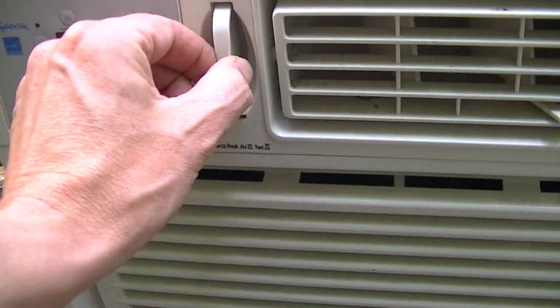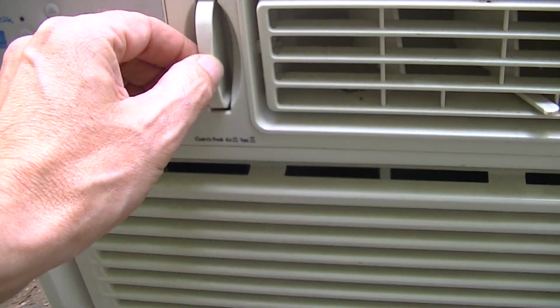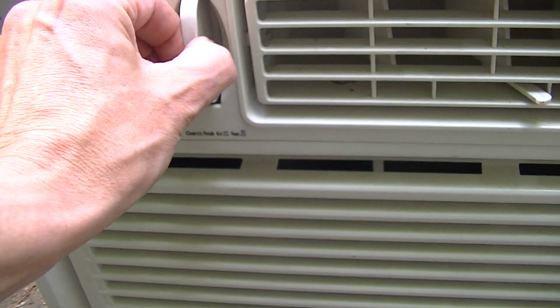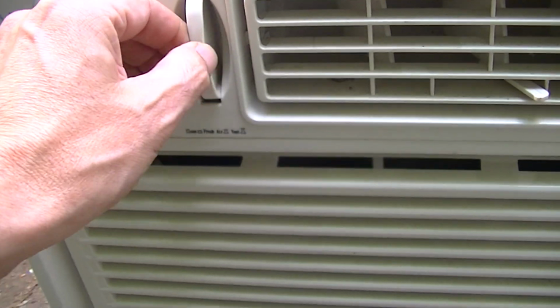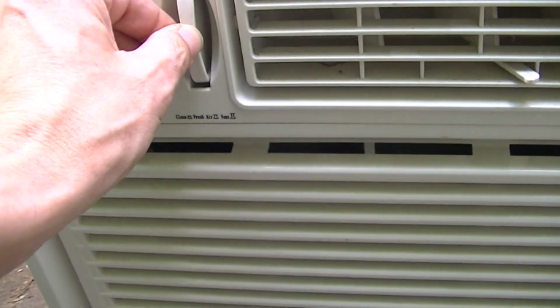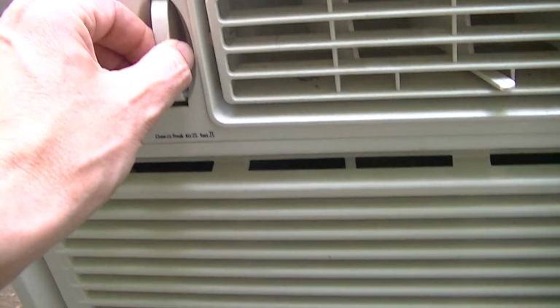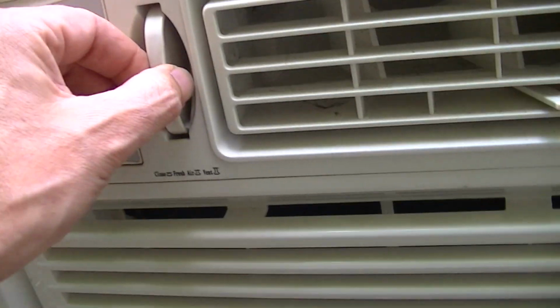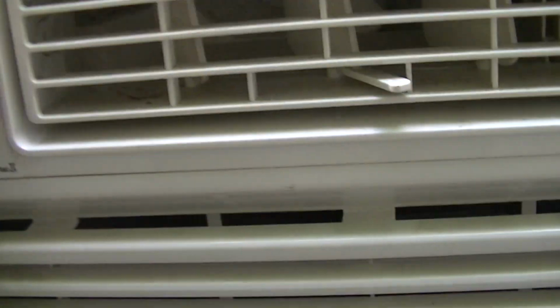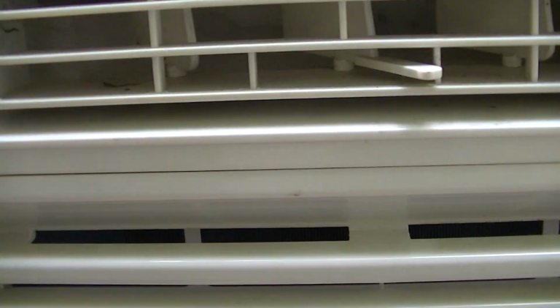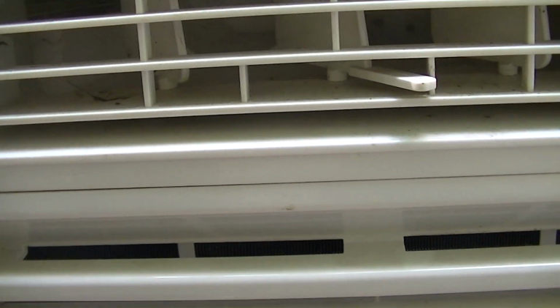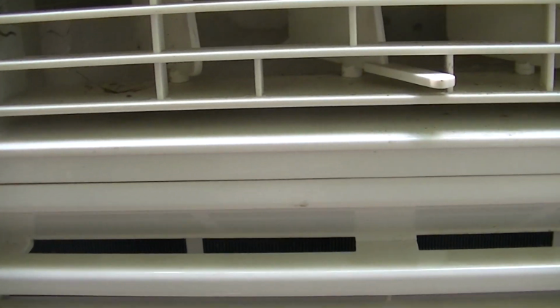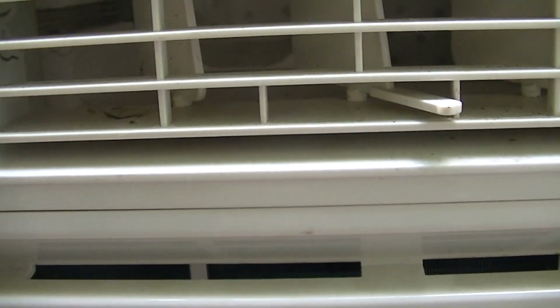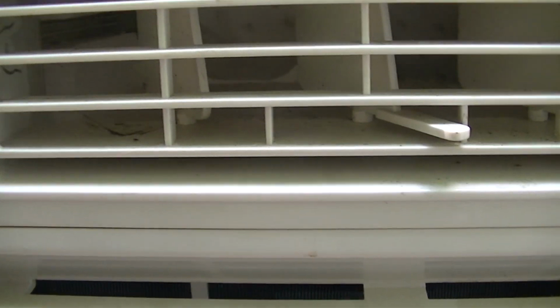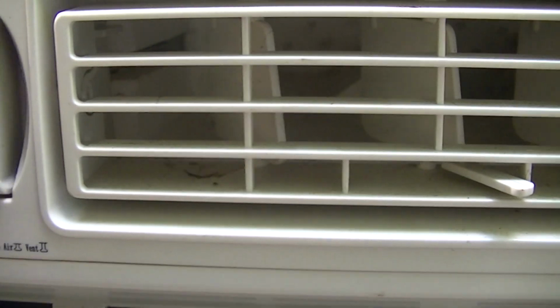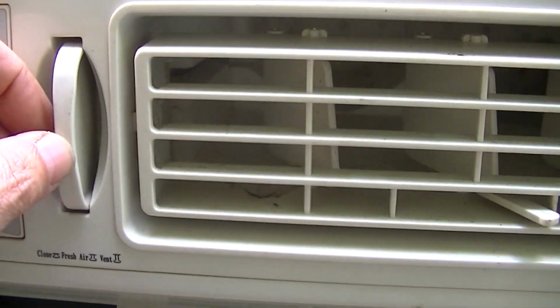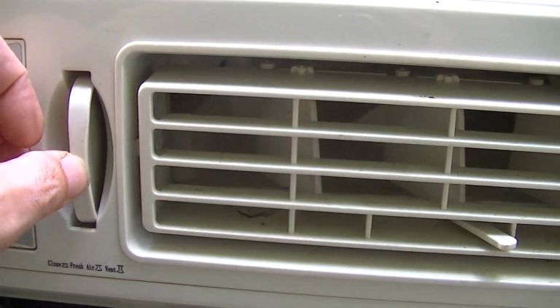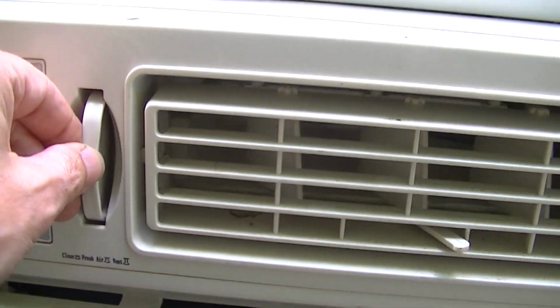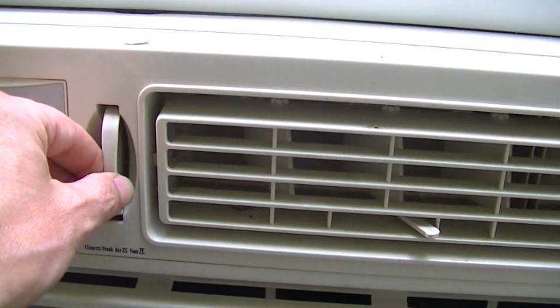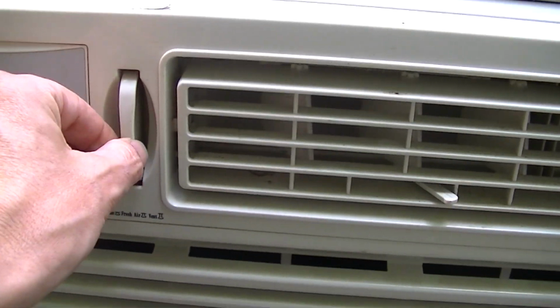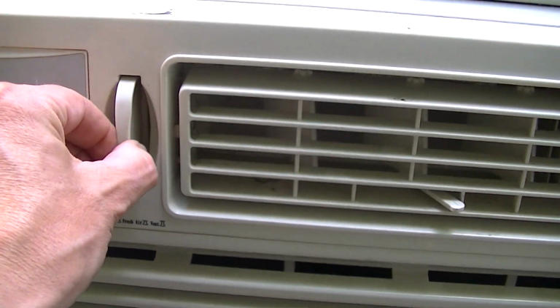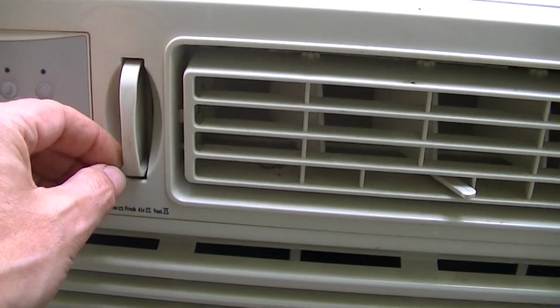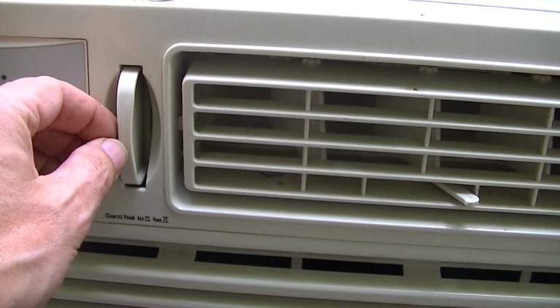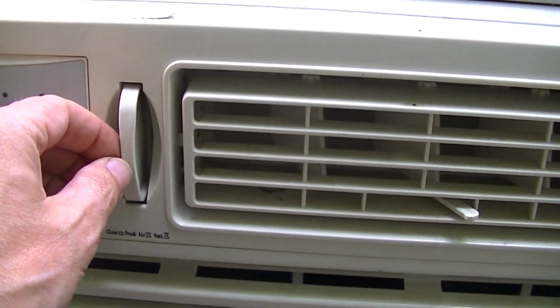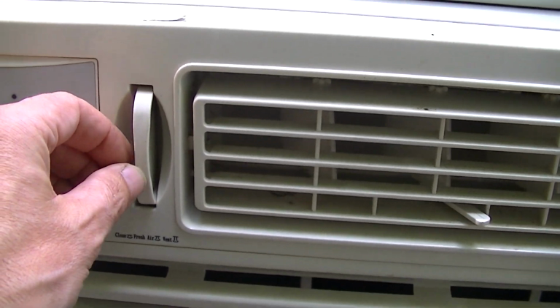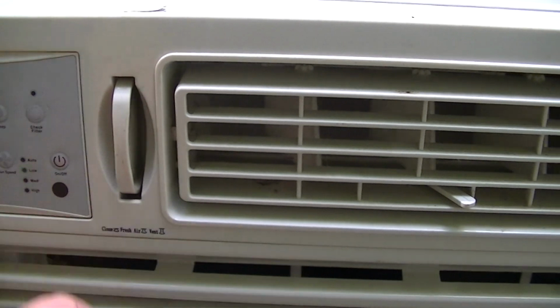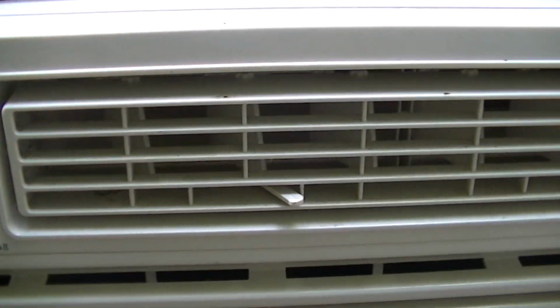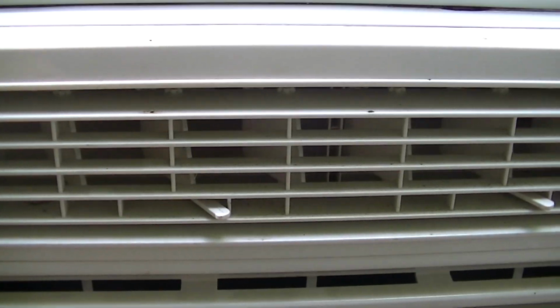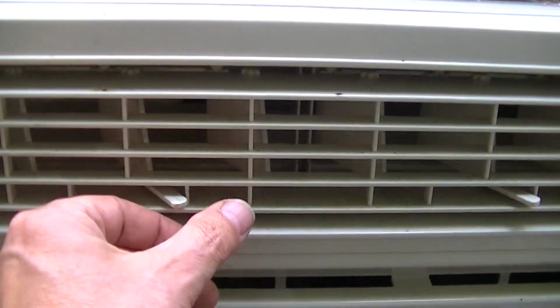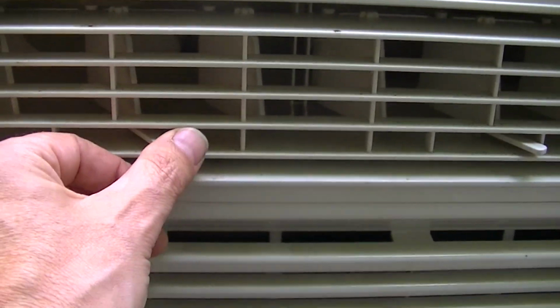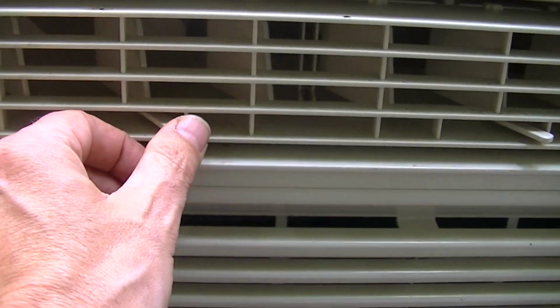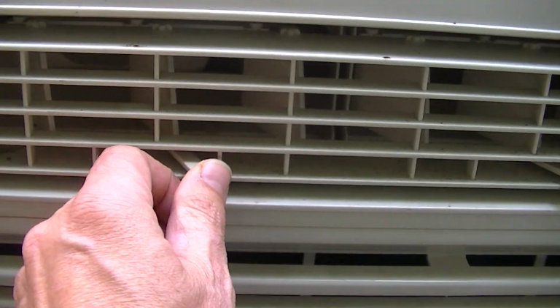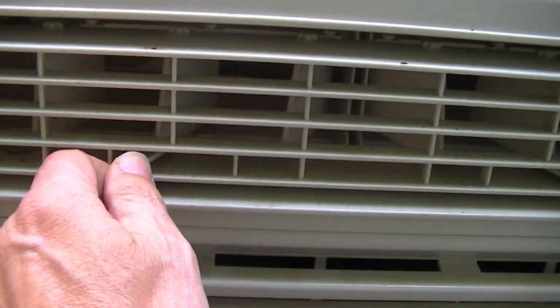This is an exhaust vent. I can't tell if that works — it doesn't pull out very far. Two sets of louvers.